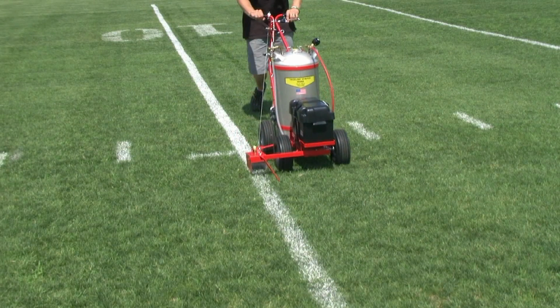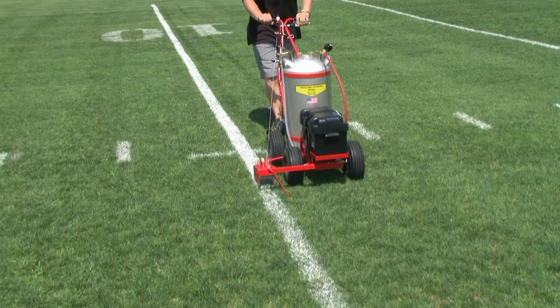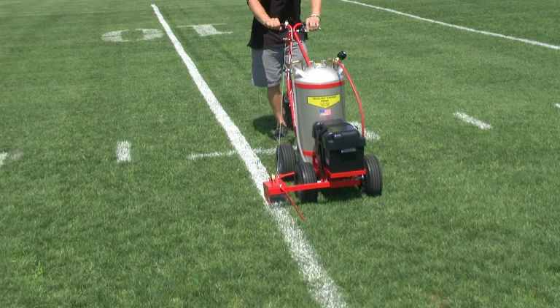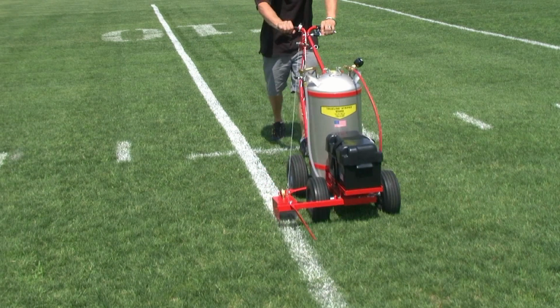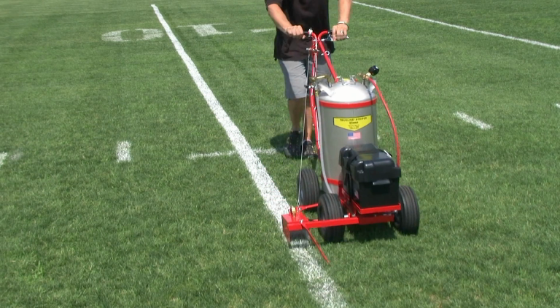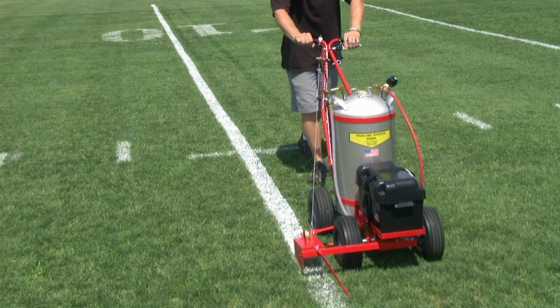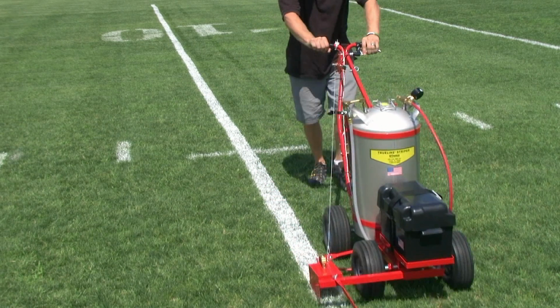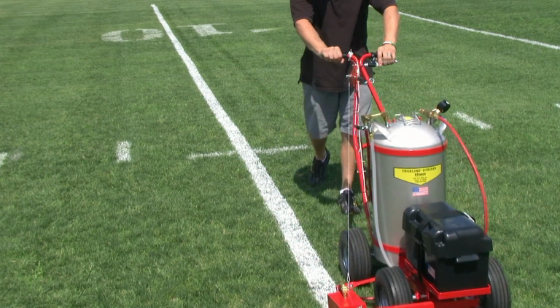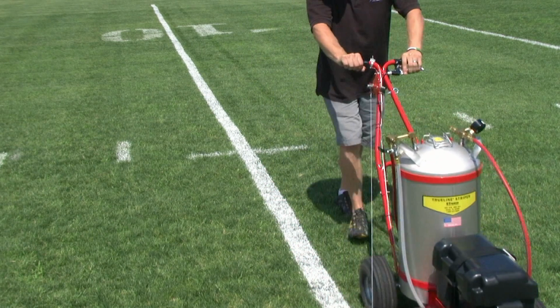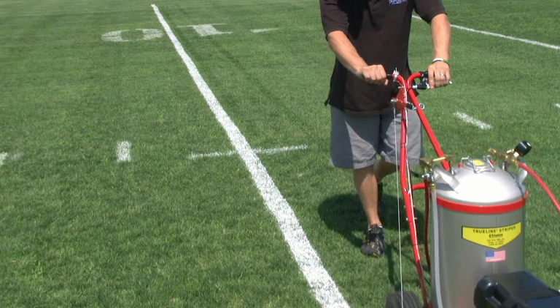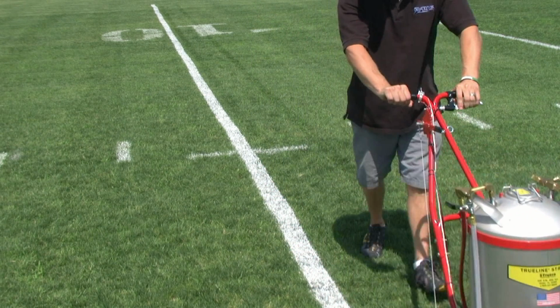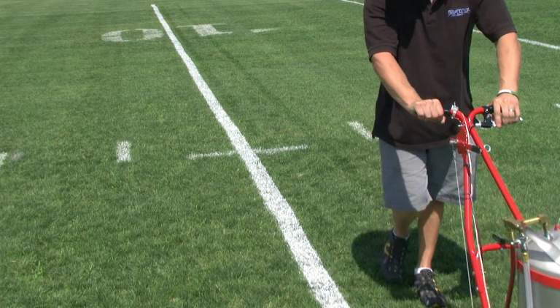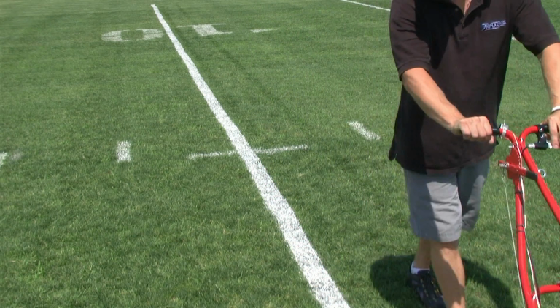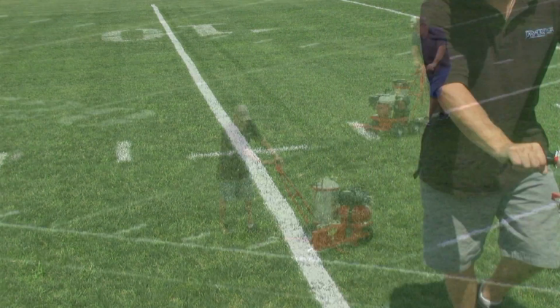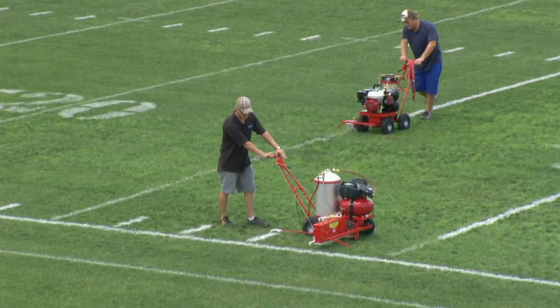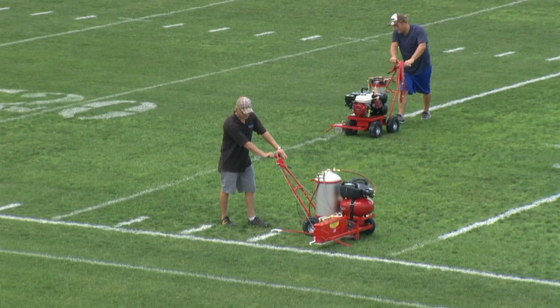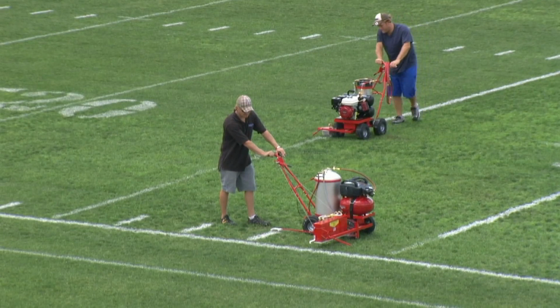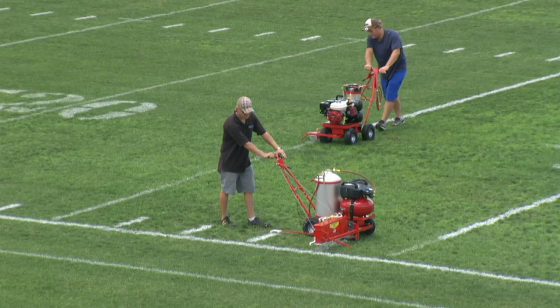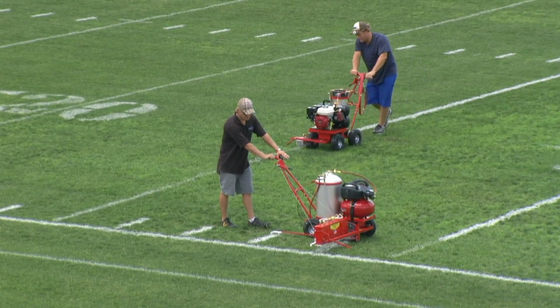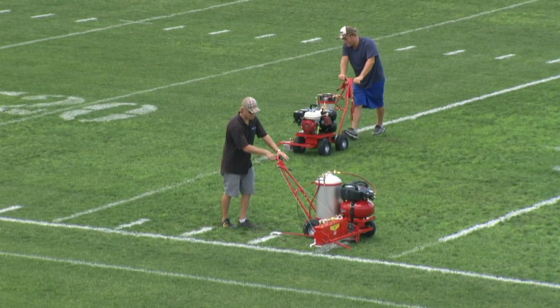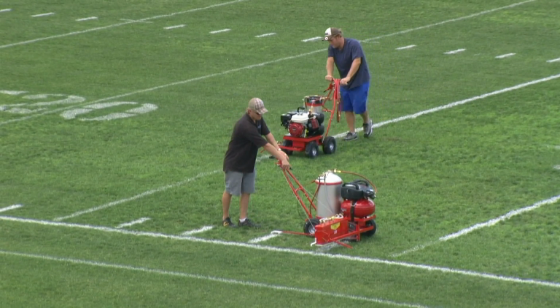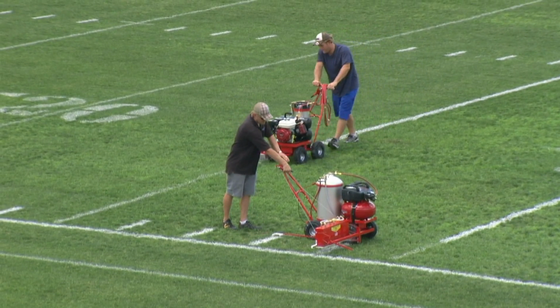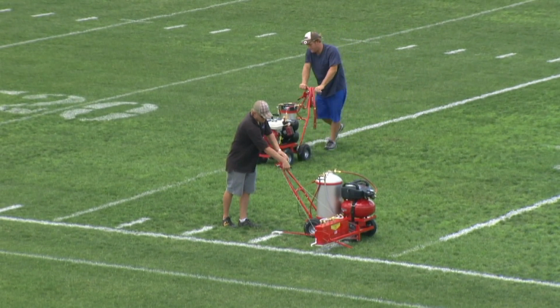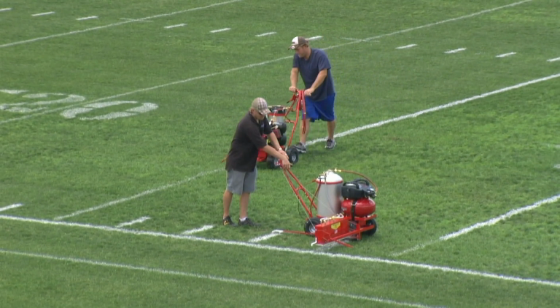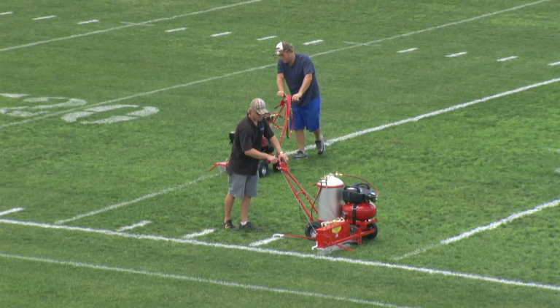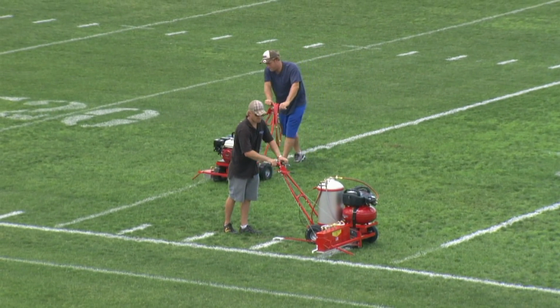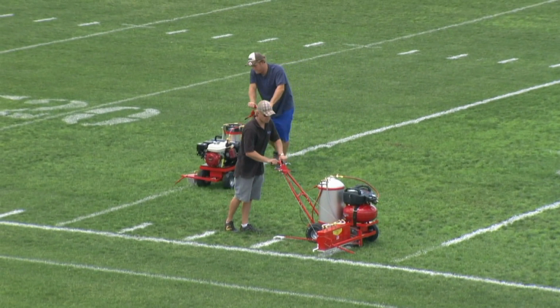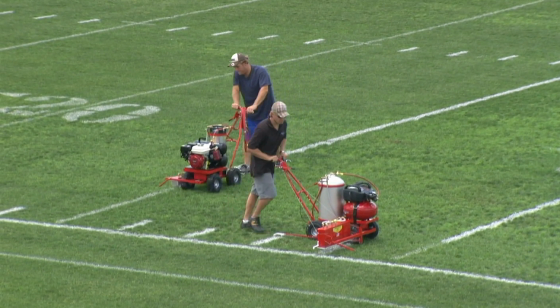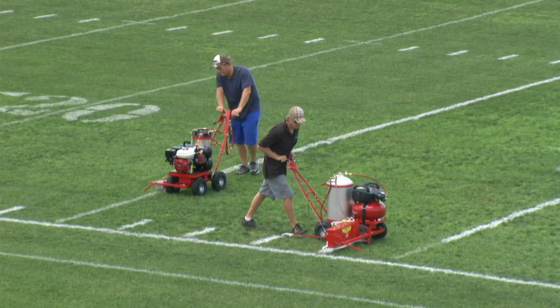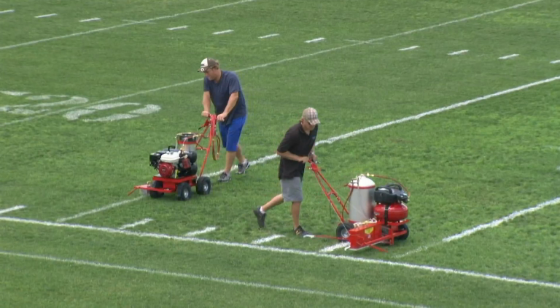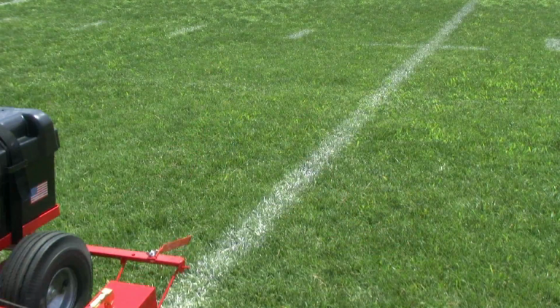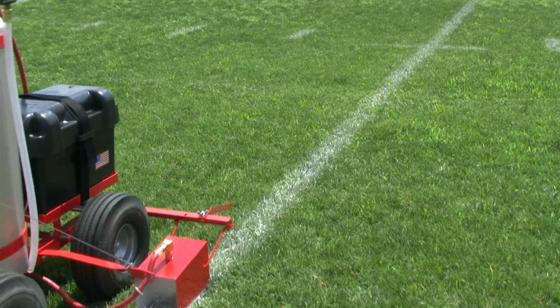Each machine comes with an advanced battery charger. Leave it plugged in year-round and when it's time to stripe, the battery is fully charged and ready to use. Never worry about overcharging.